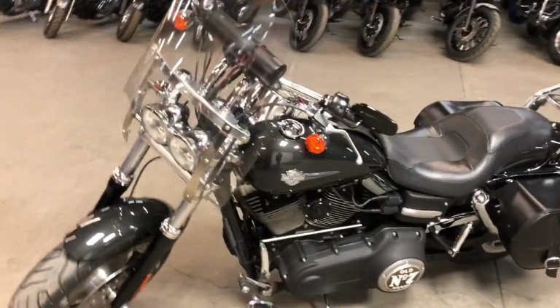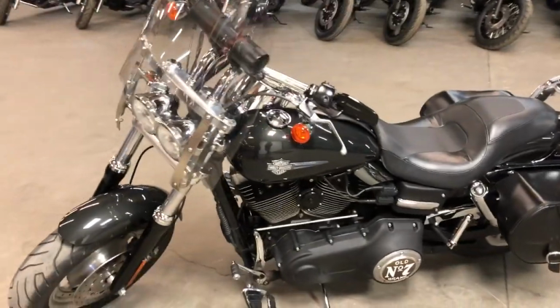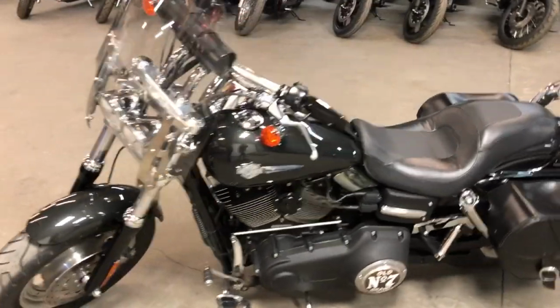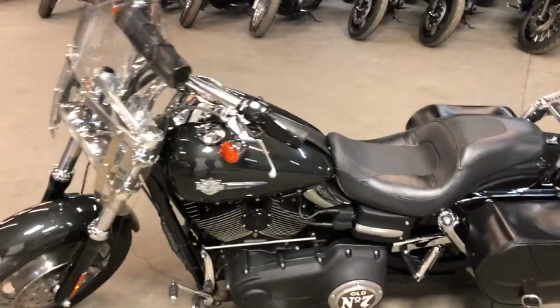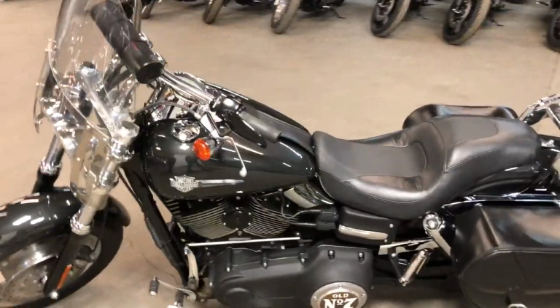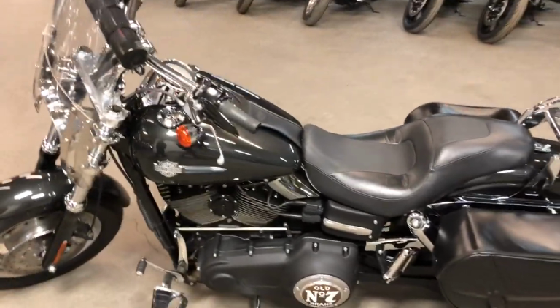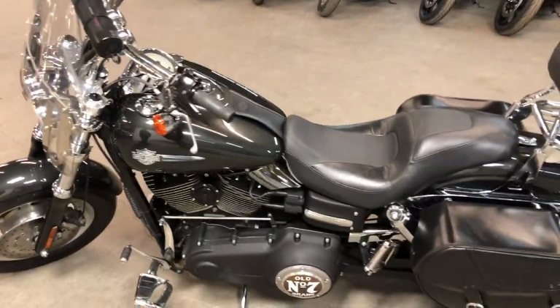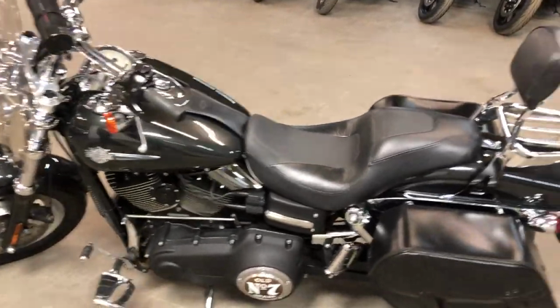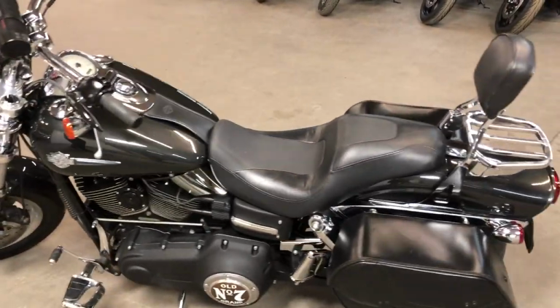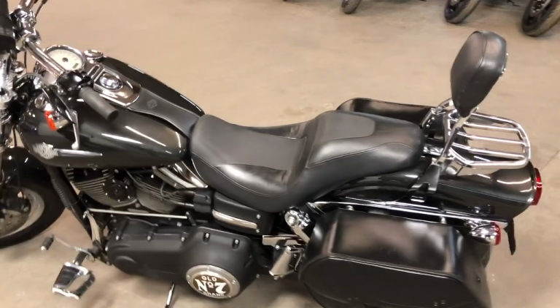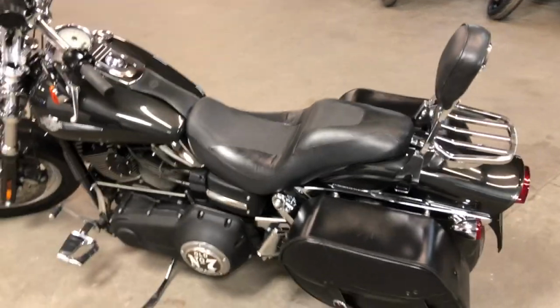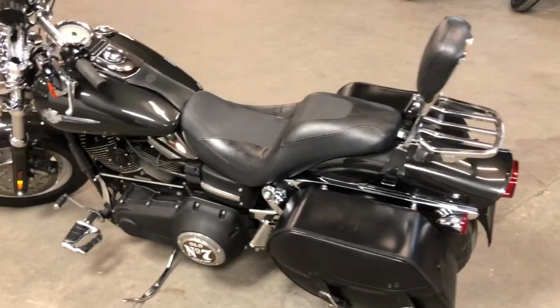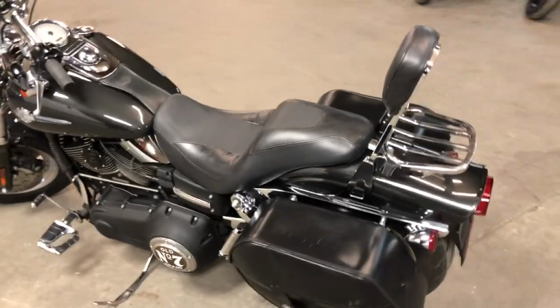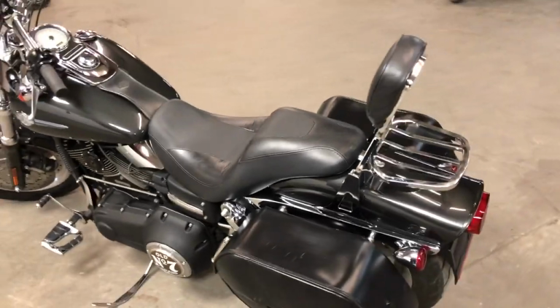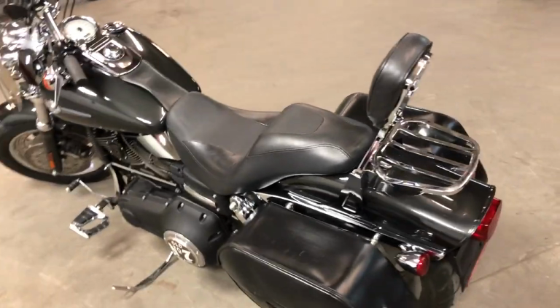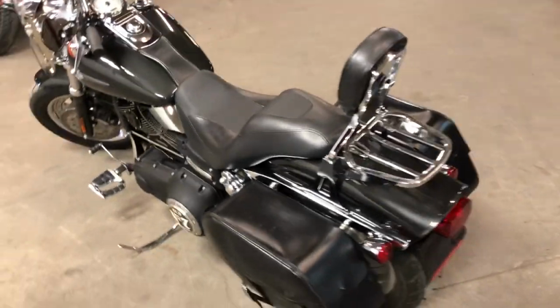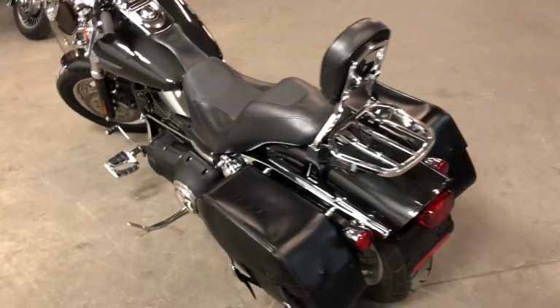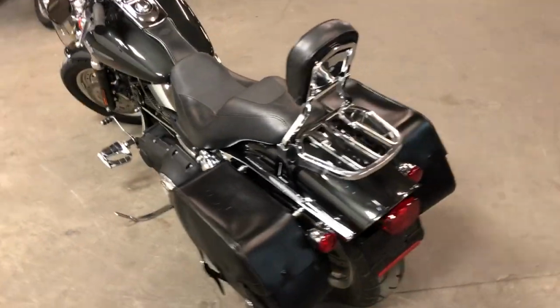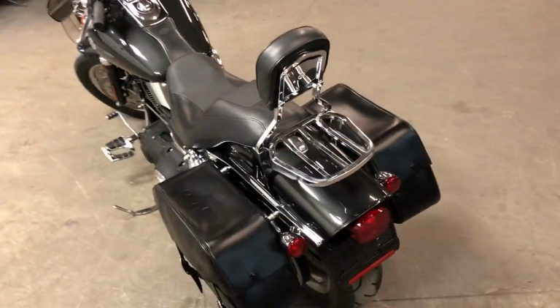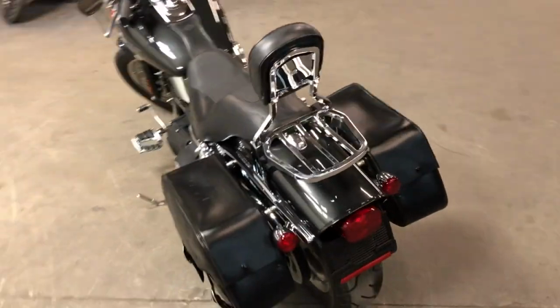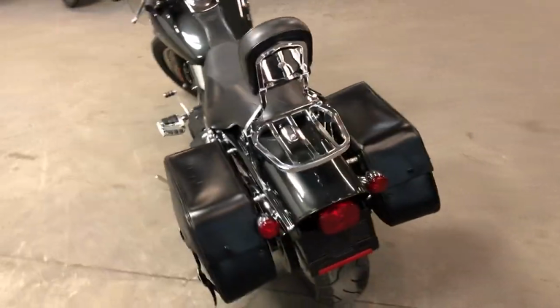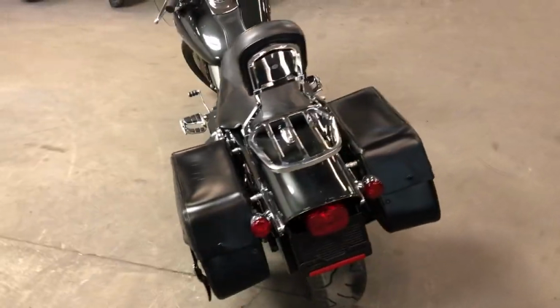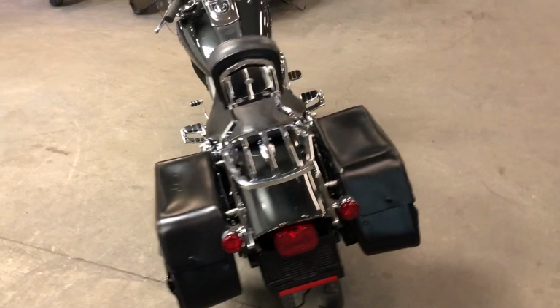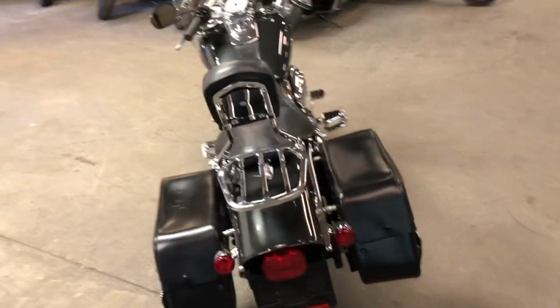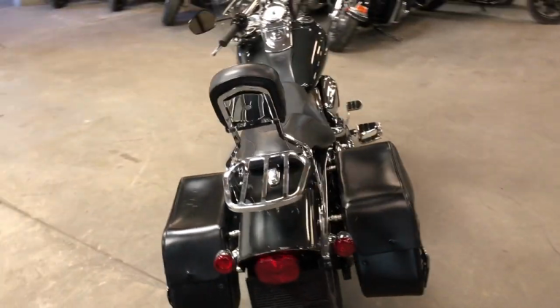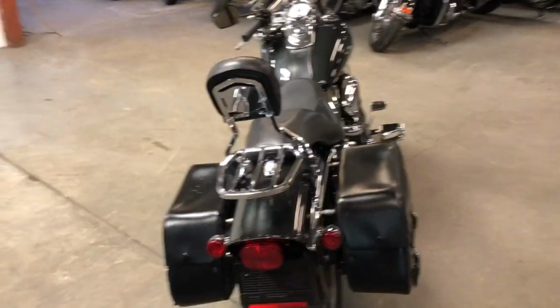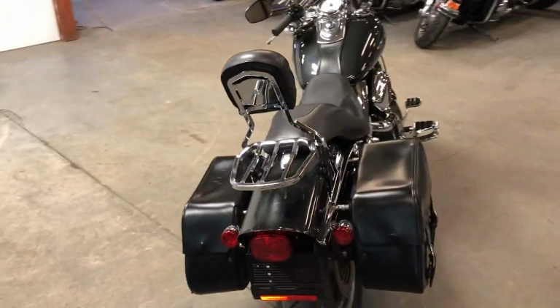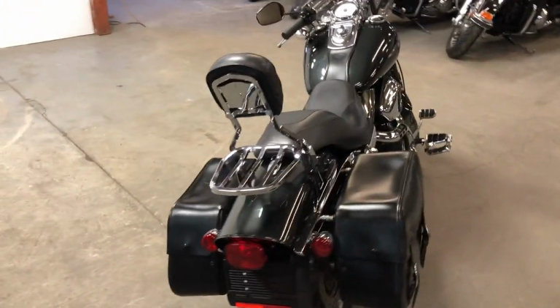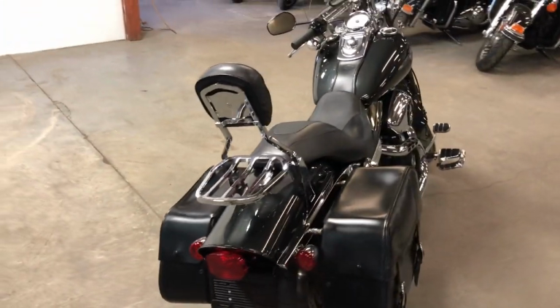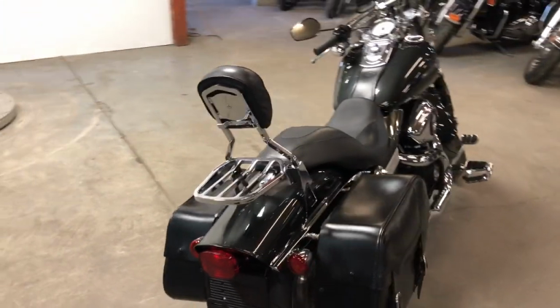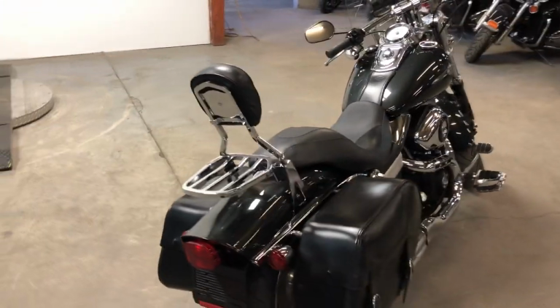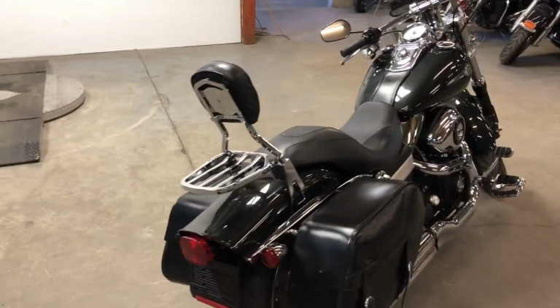One owner, senior says no. Loaded with the extras: quick detach Harley windshield, leather Harley storage bags, backrest, luggage rack, Bluetooth sound, and more guys. This one's got it all.